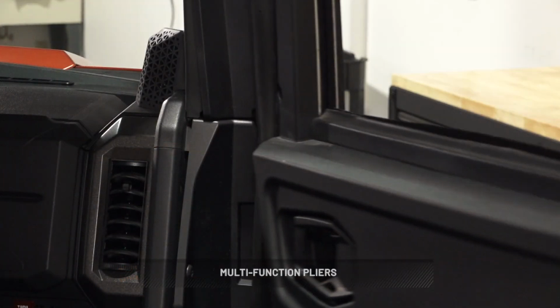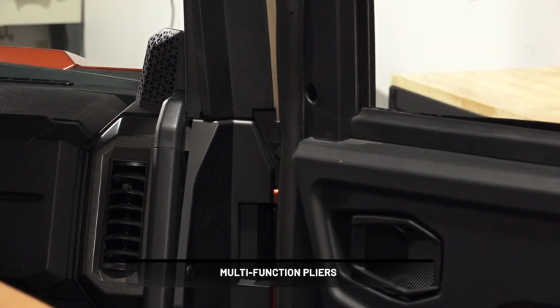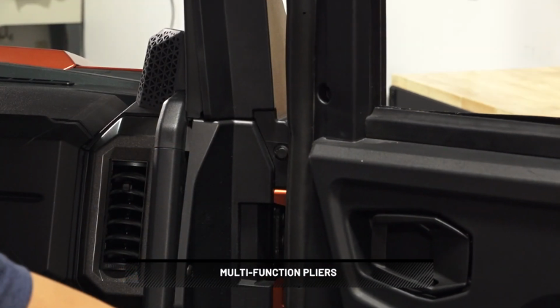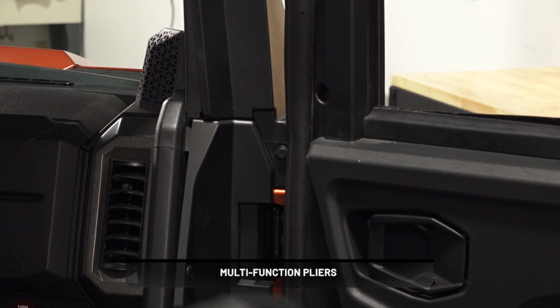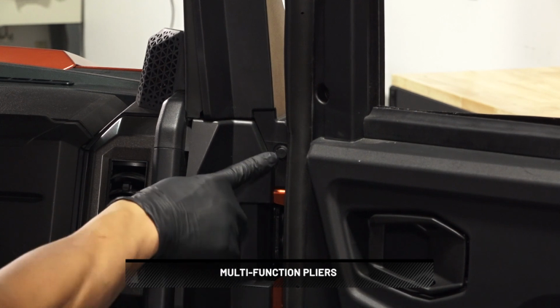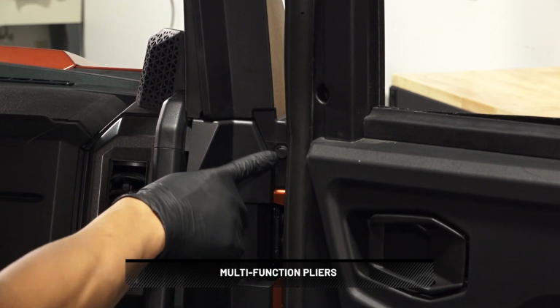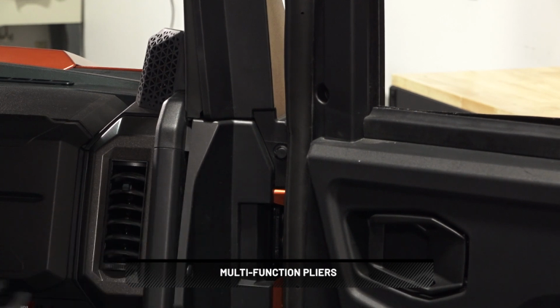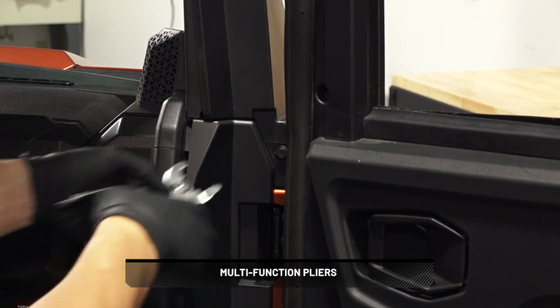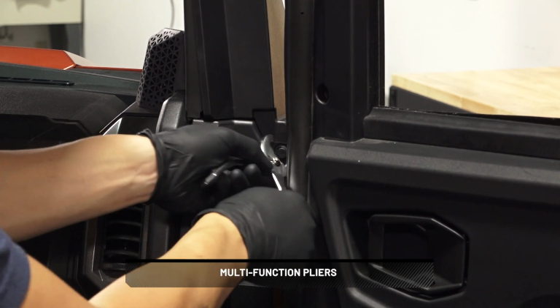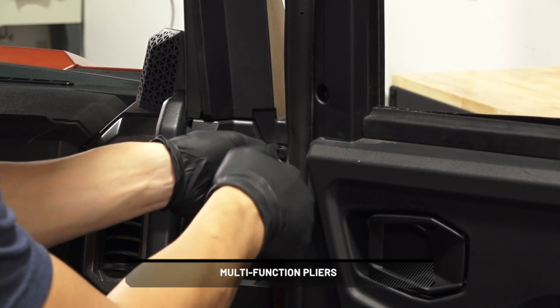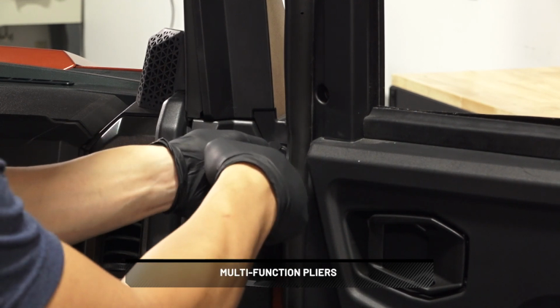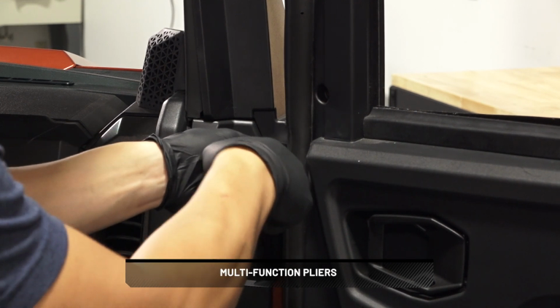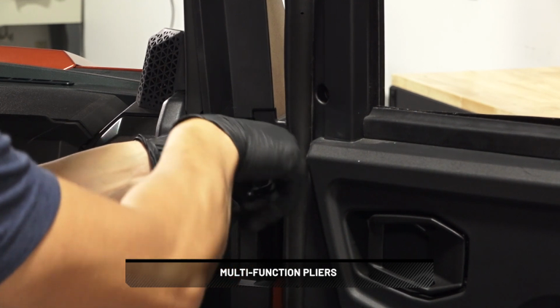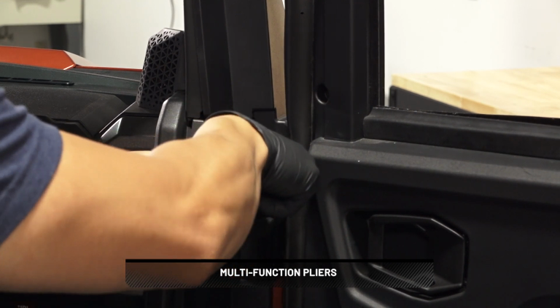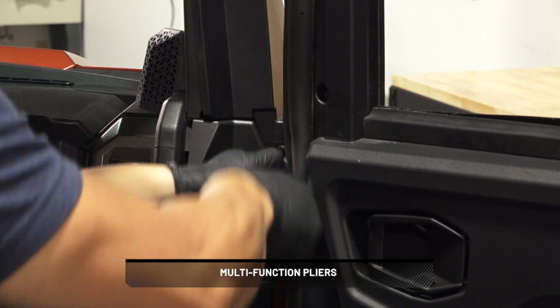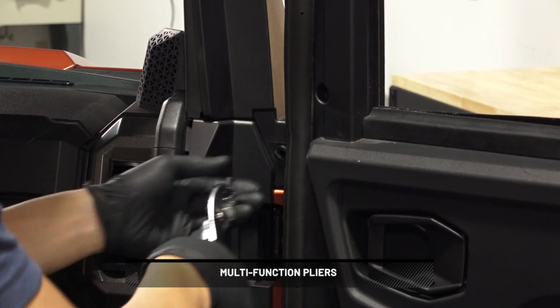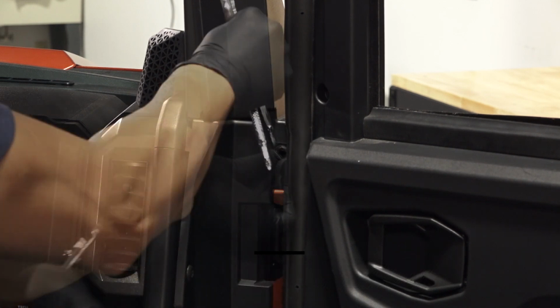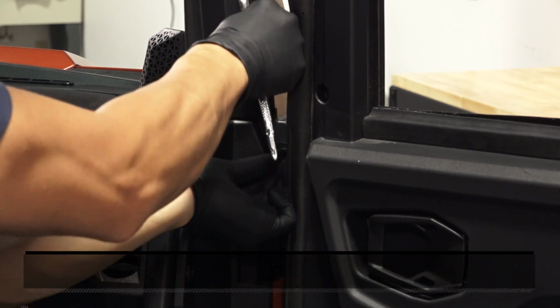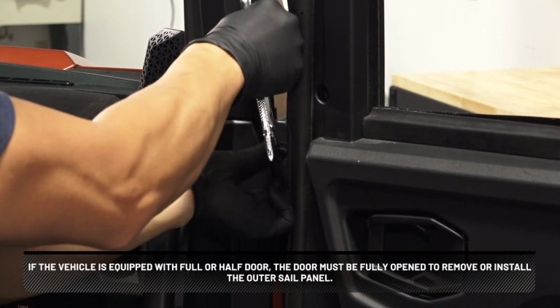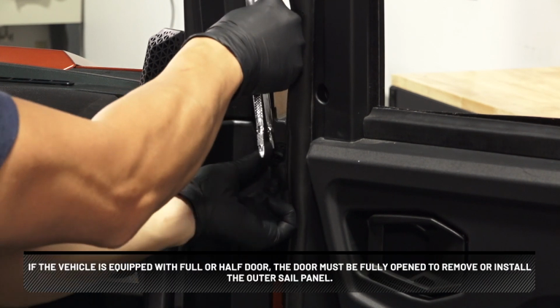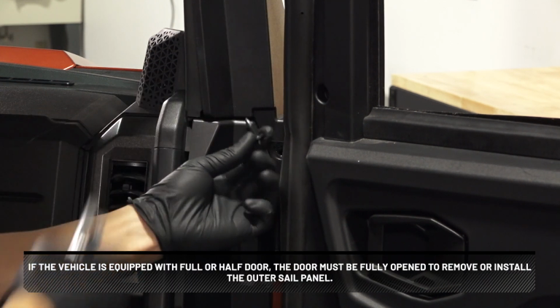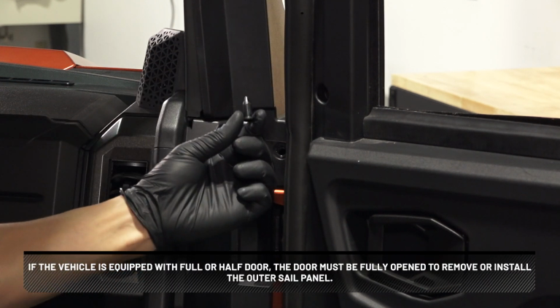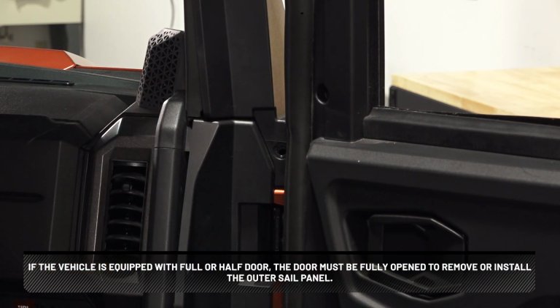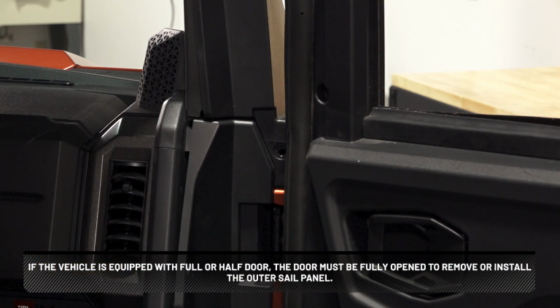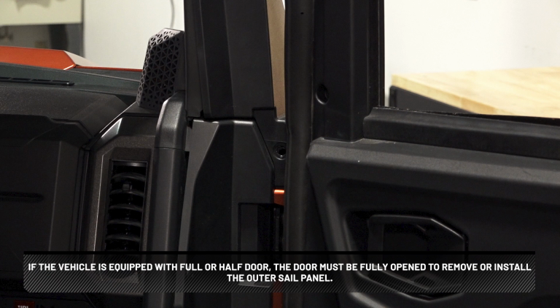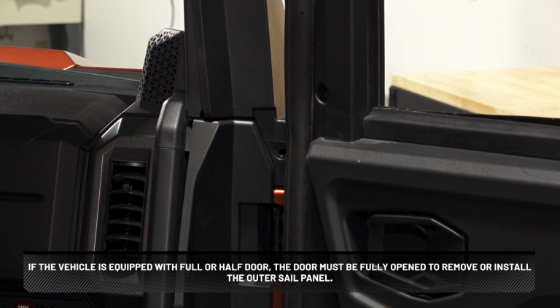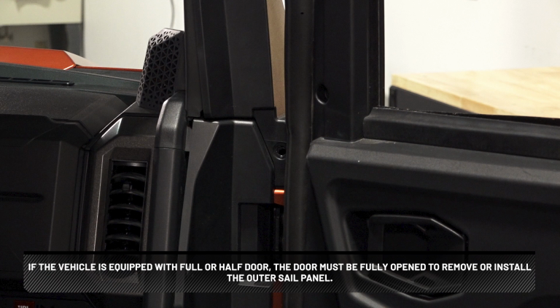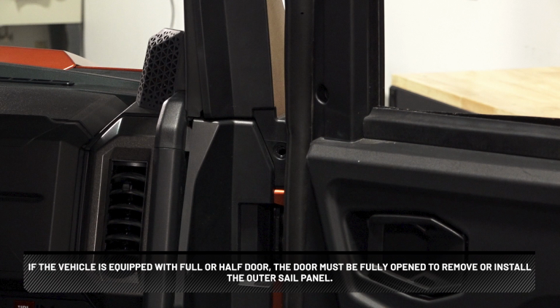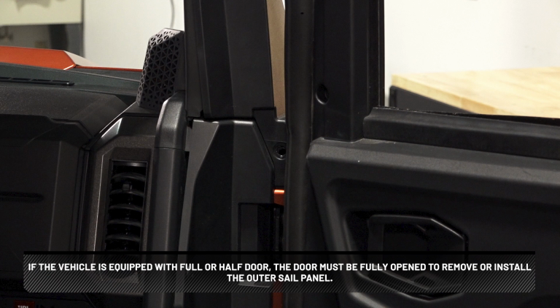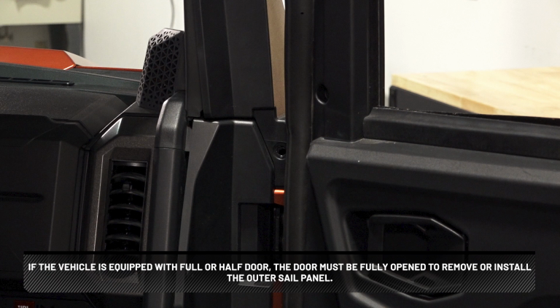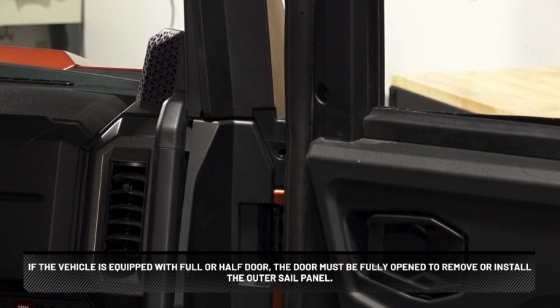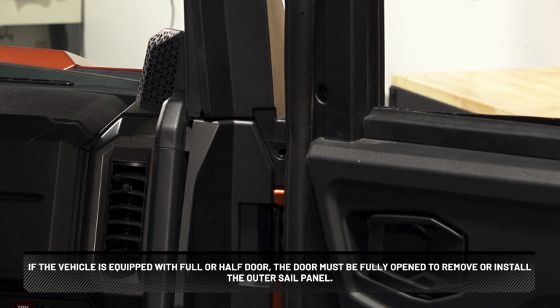Next, locate the outer A-pillar trim piece, called the sail panel, and remove. Keep the pushpin rivet from the rear of the panel. If the vehicle is equipped with a full or half door, the door must be fully open to remove or install the outer sail panel.